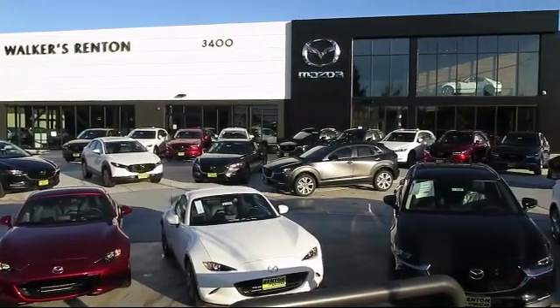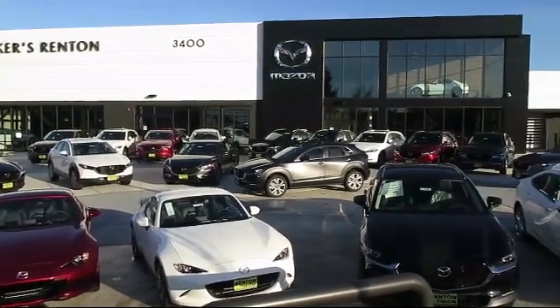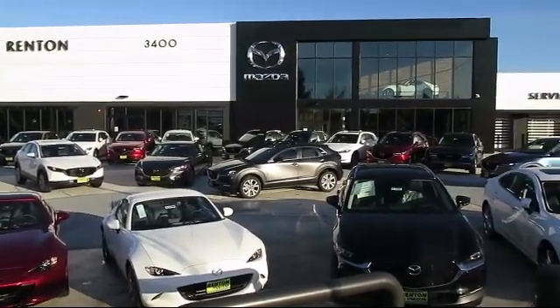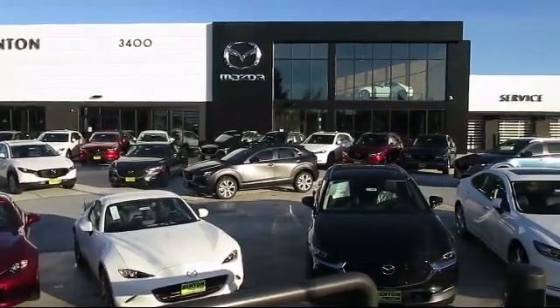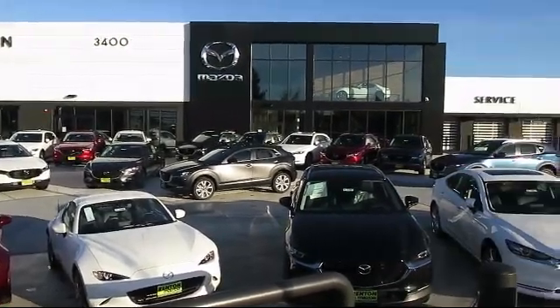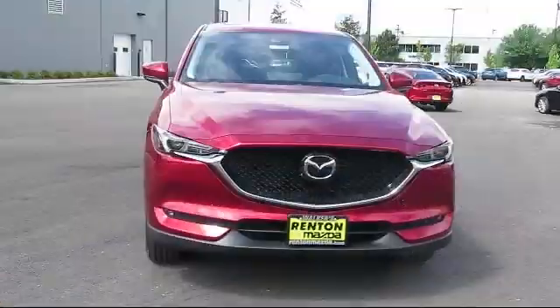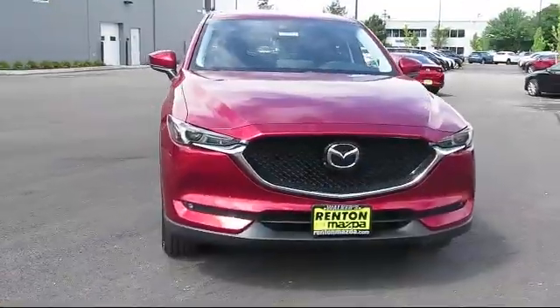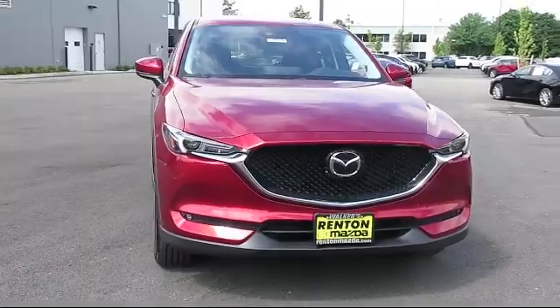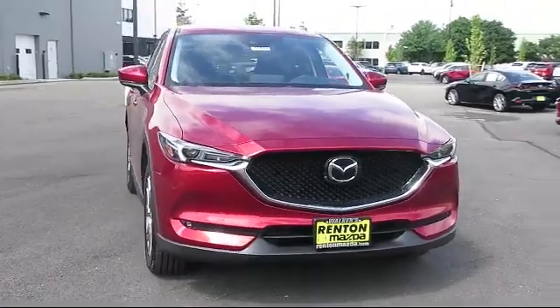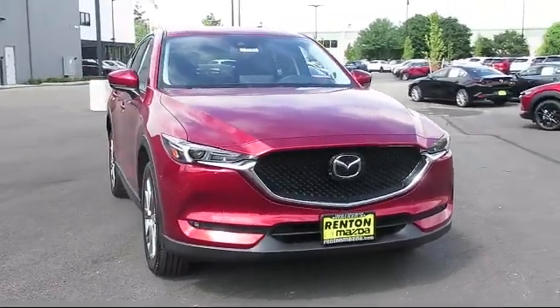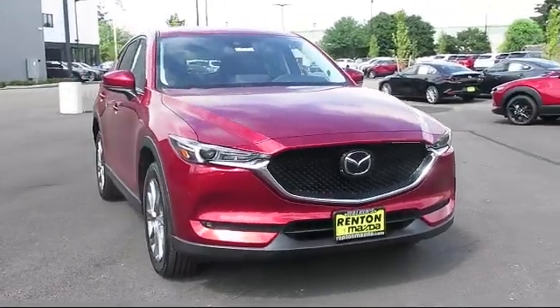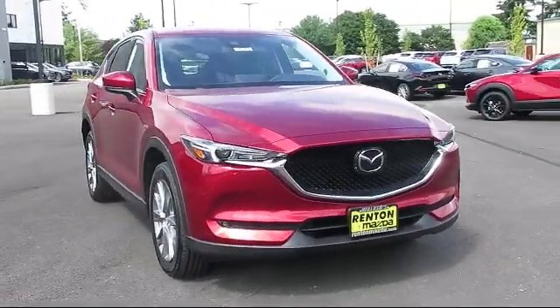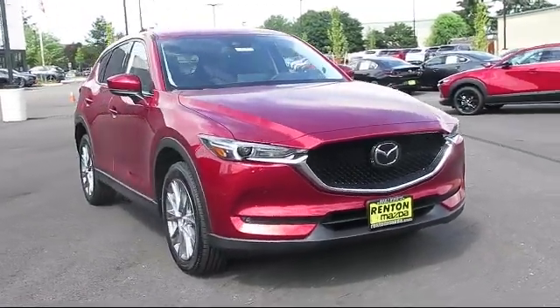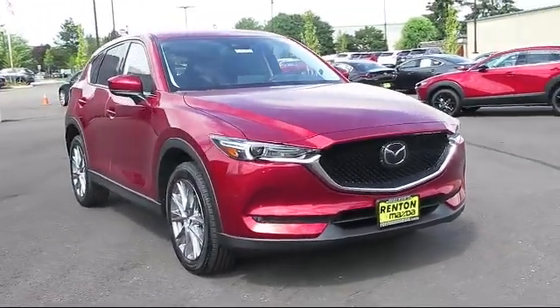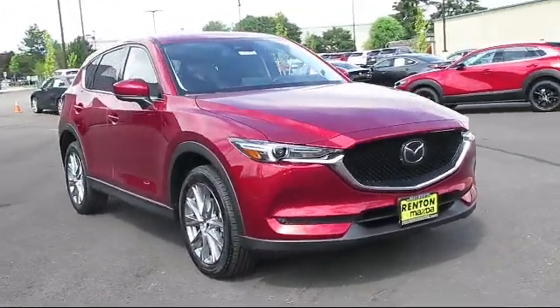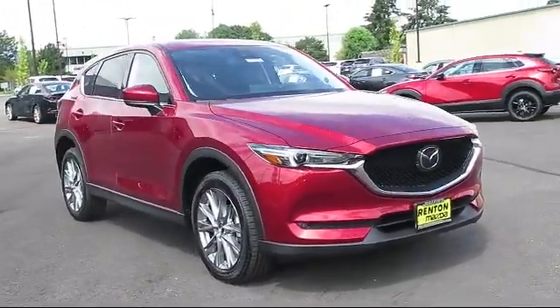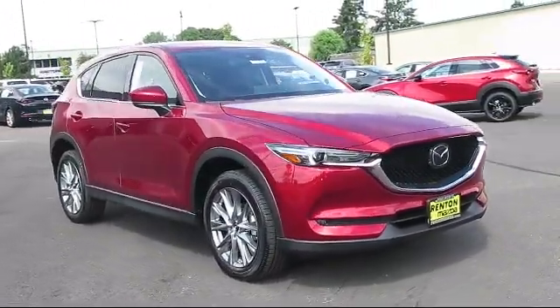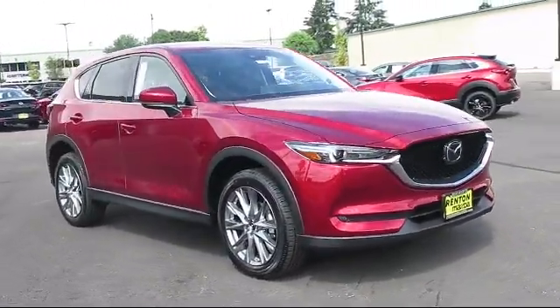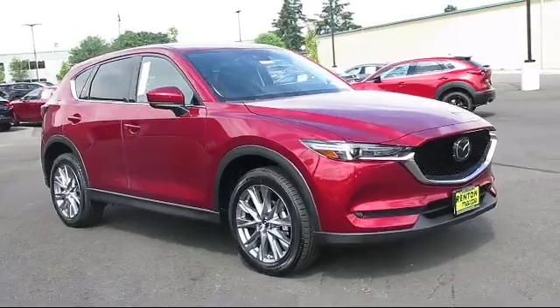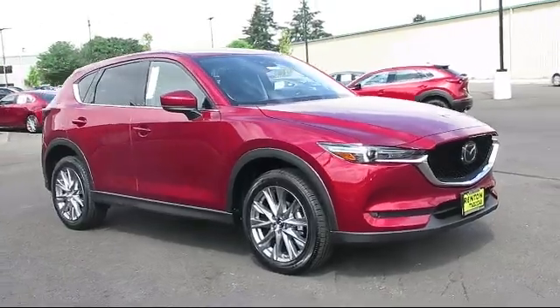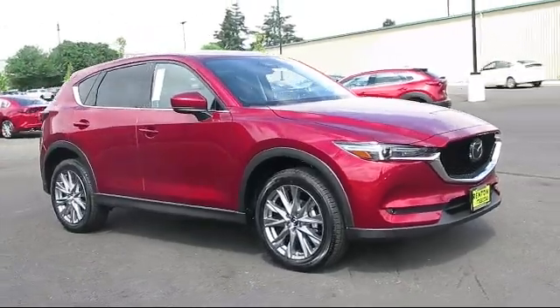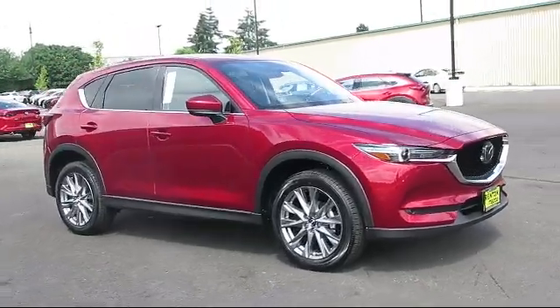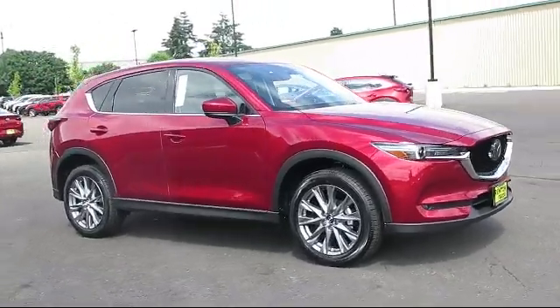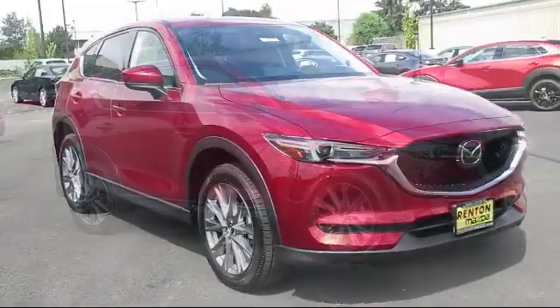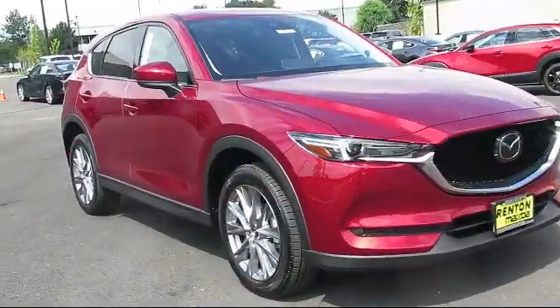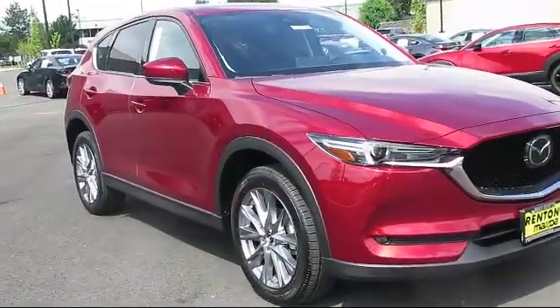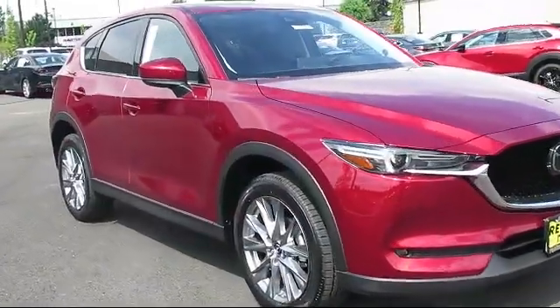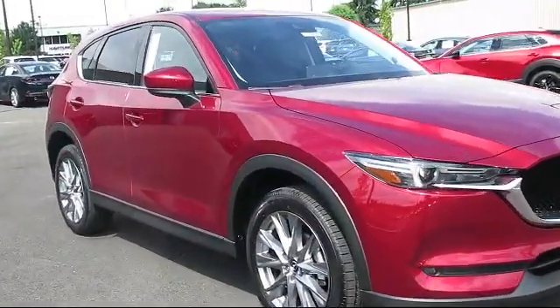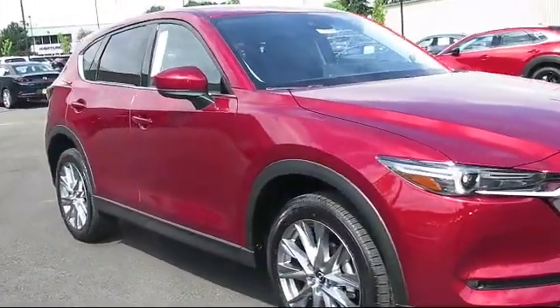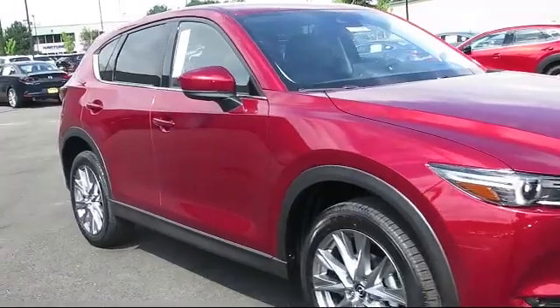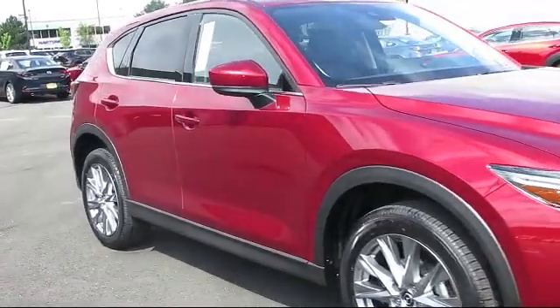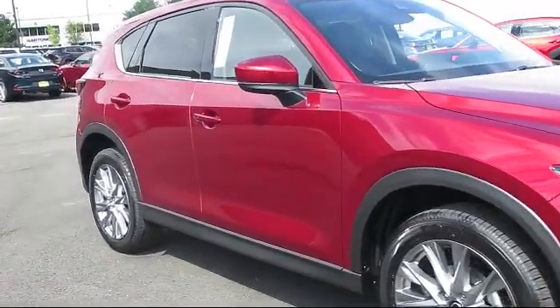Welcome to Walker's Renton Mazda, and here's a look at another vehicle from our great selection of cars, trucks, and SUVs. This vehicle is equipped with distance pacing with traffic stop-go, electronic stability control, power liftgate, rear cargo access, and turn-by-turn navigation directions.